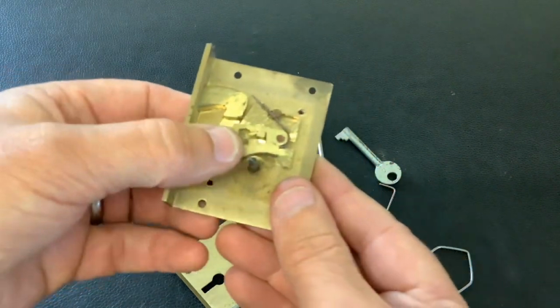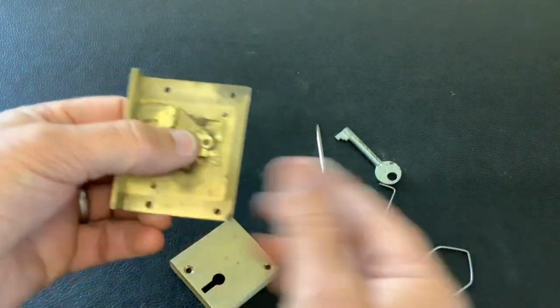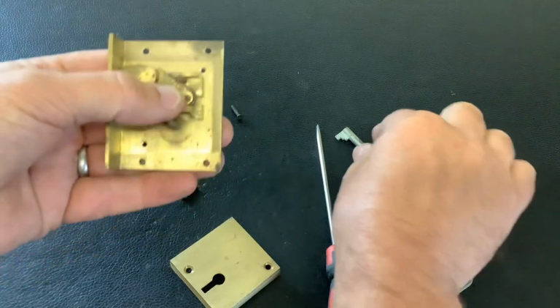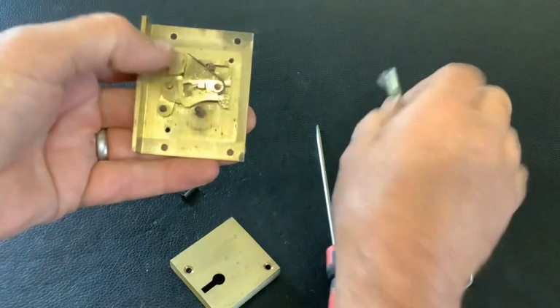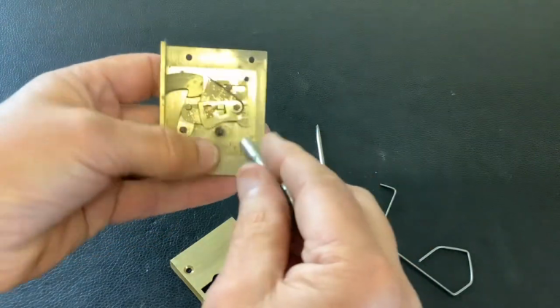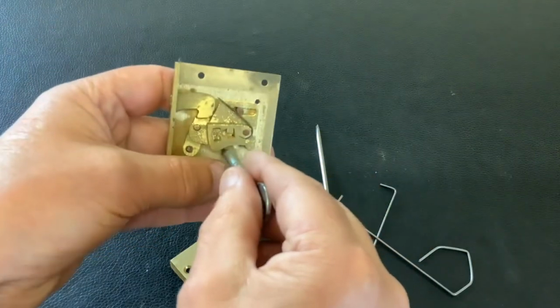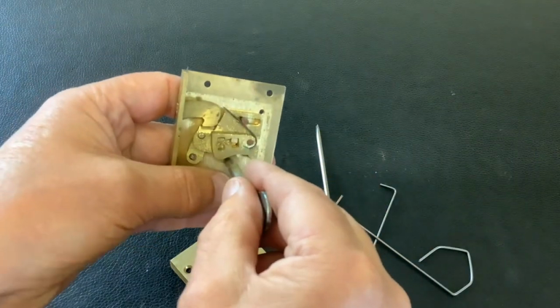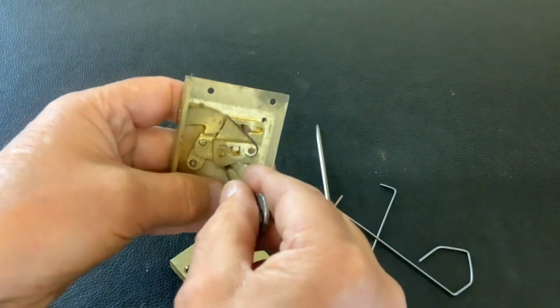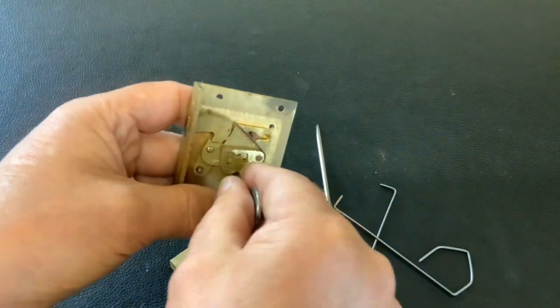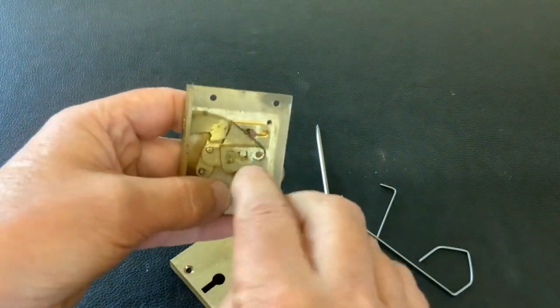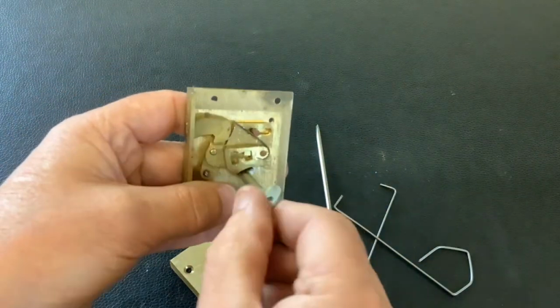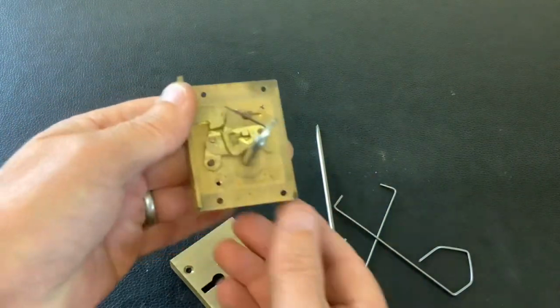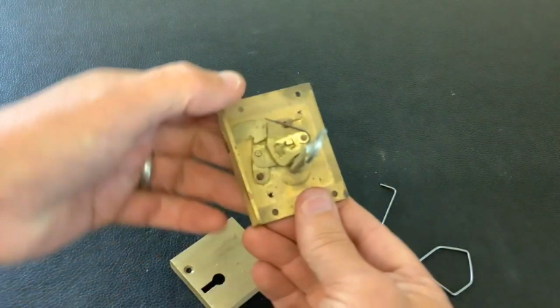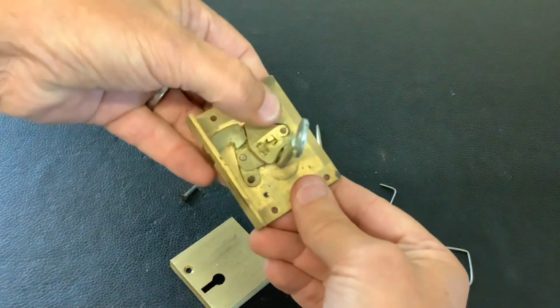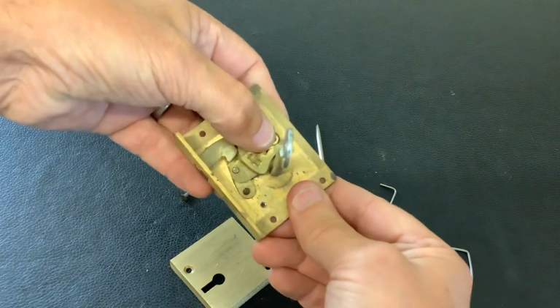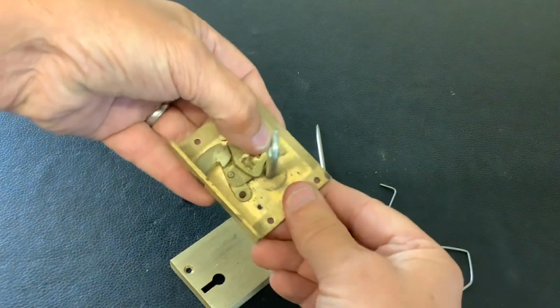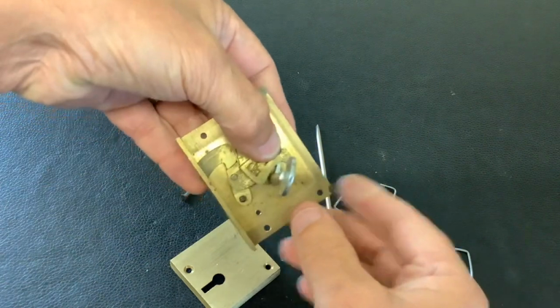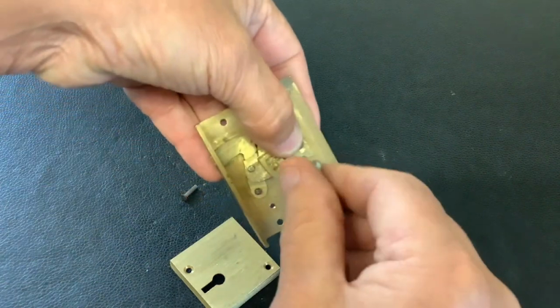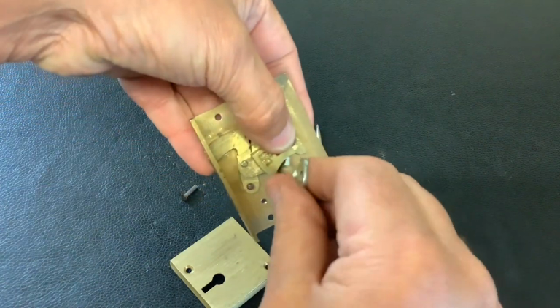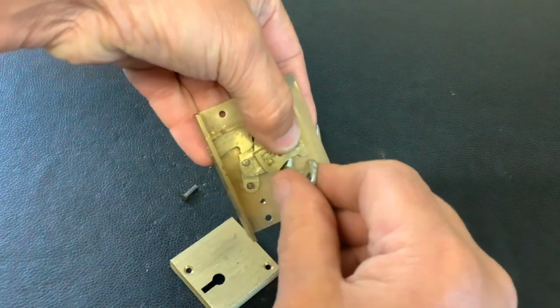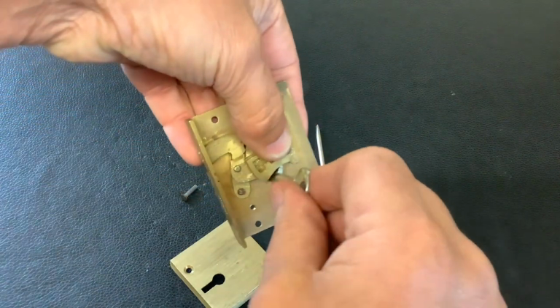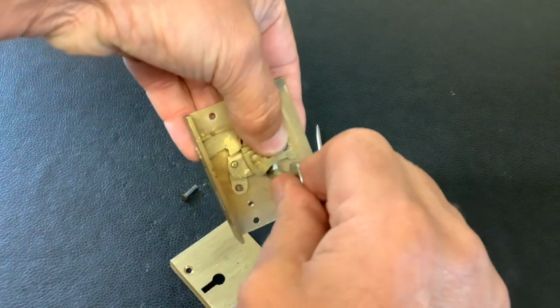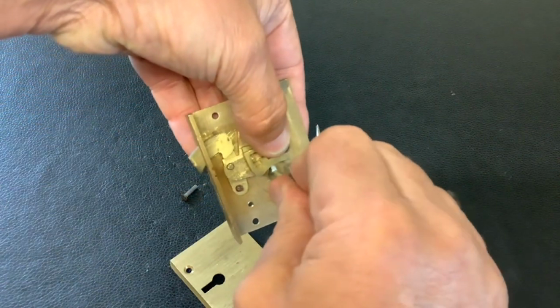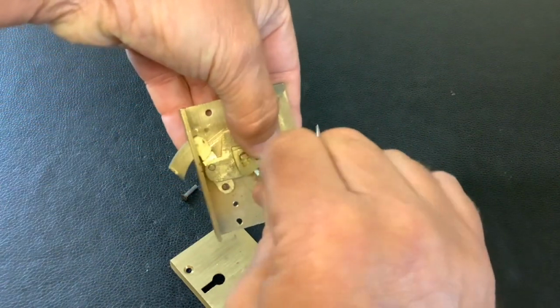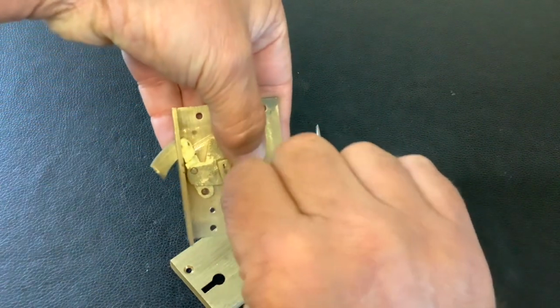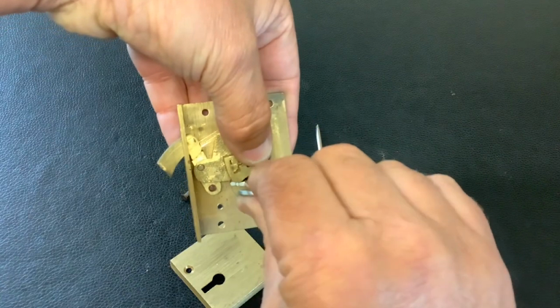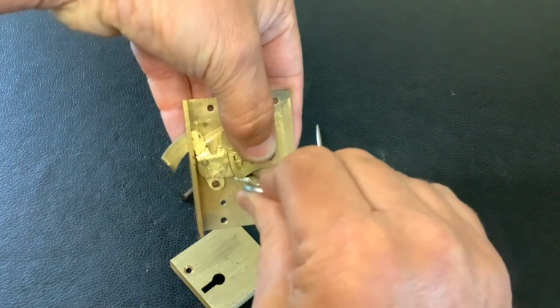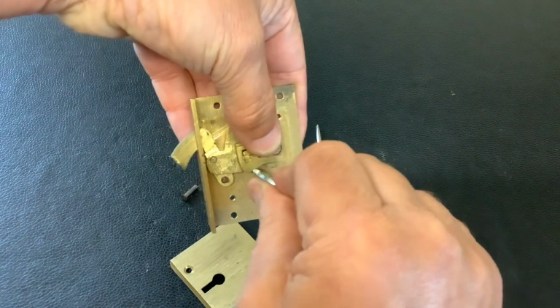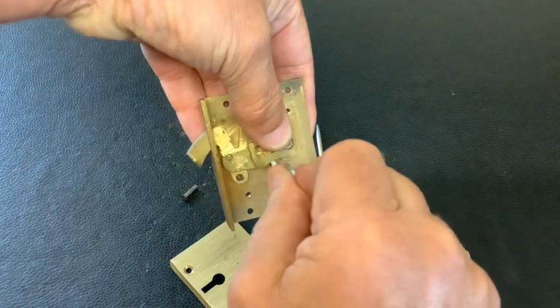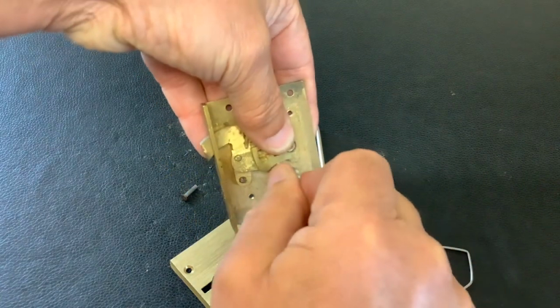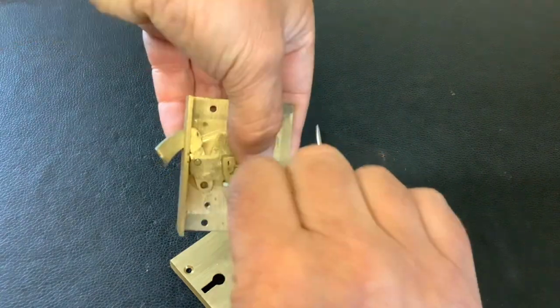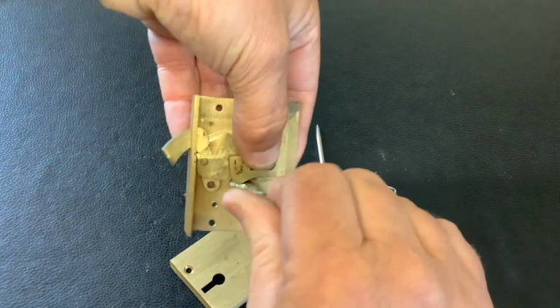We can have a quick look with the key at what's going on. Just hold them levers down — and that's how it works. A little bit different.